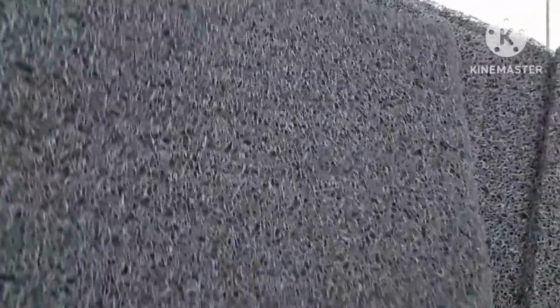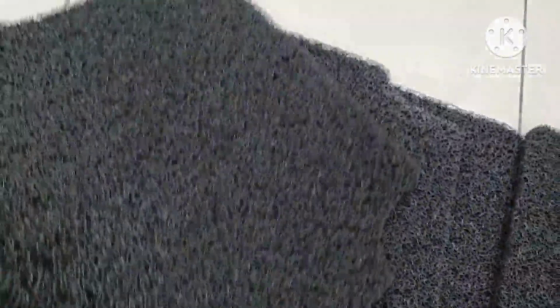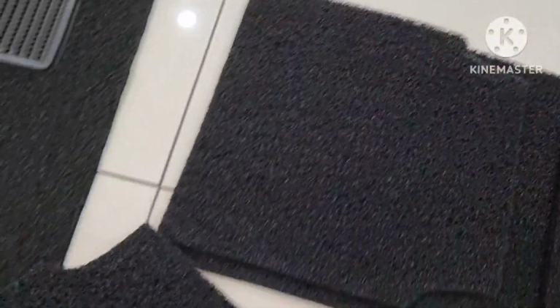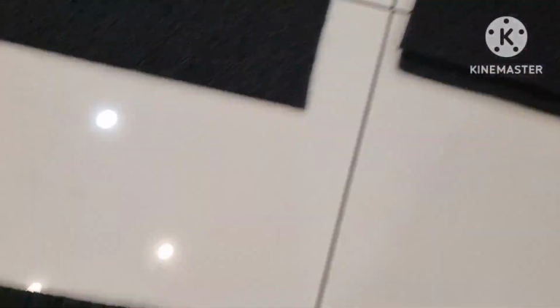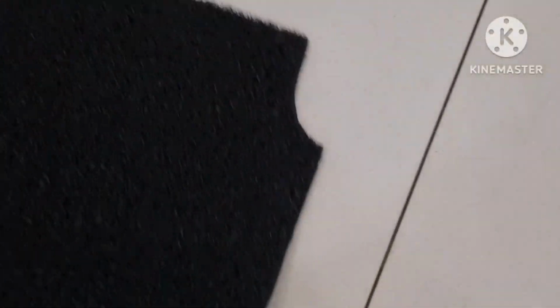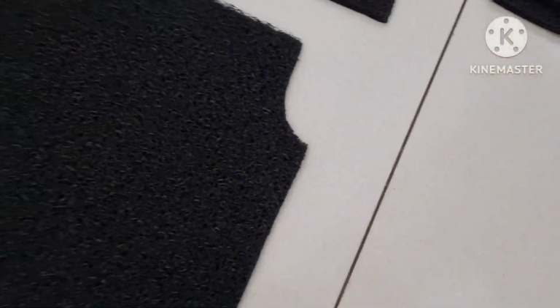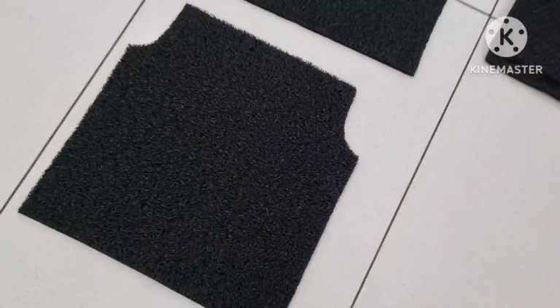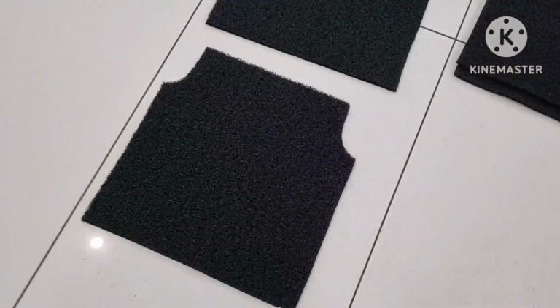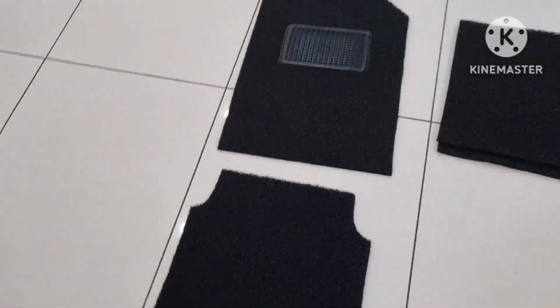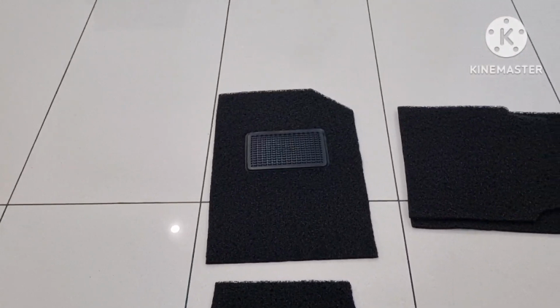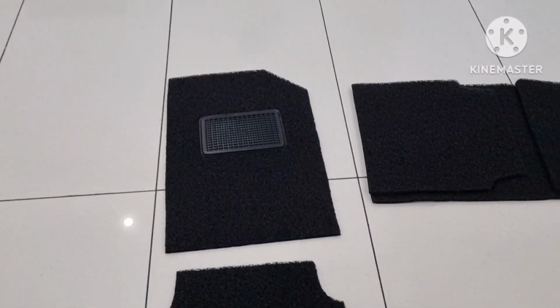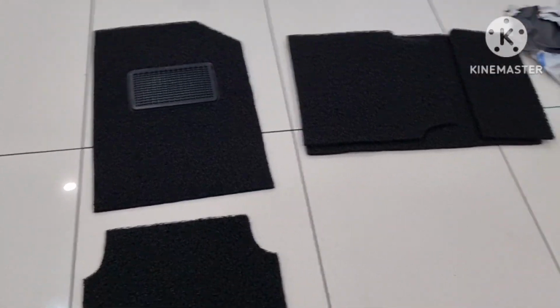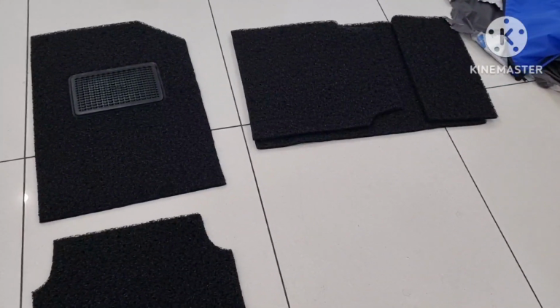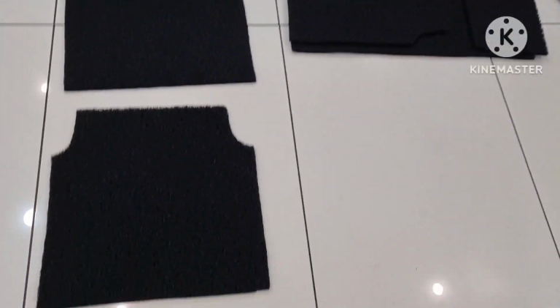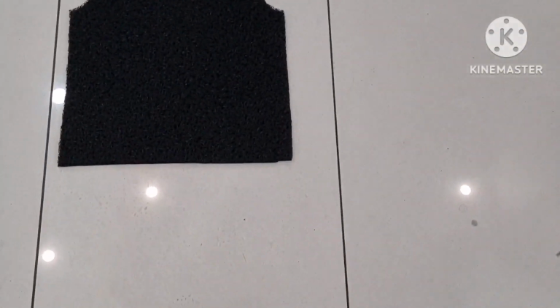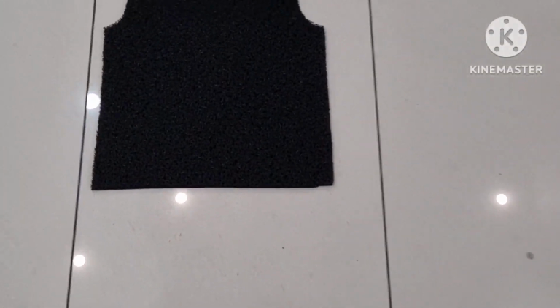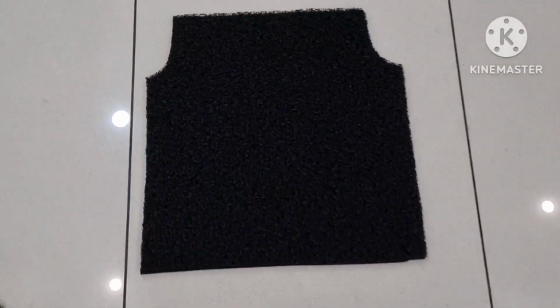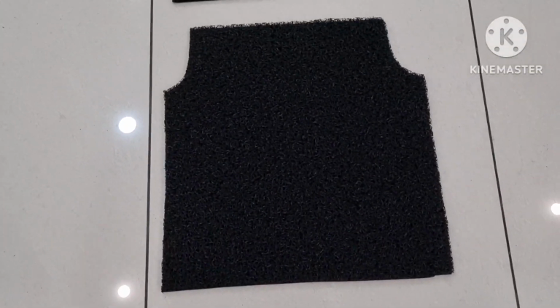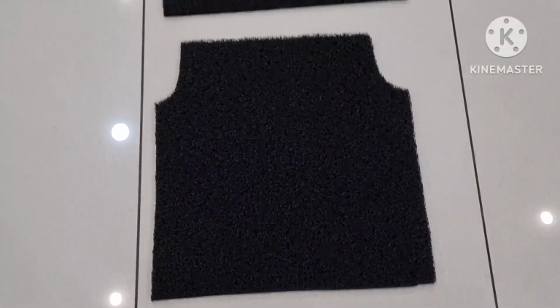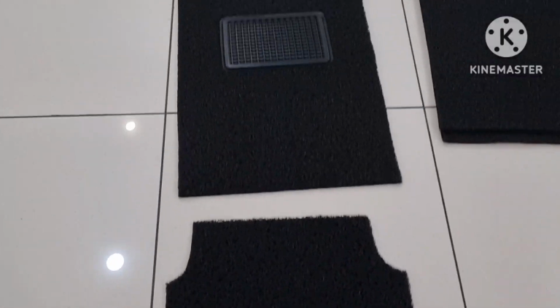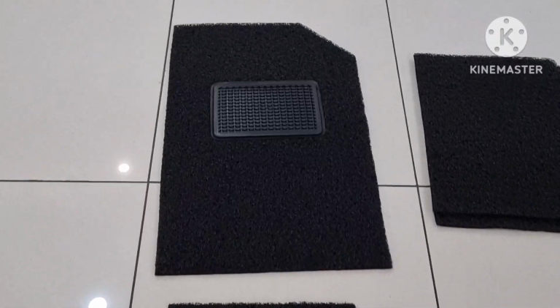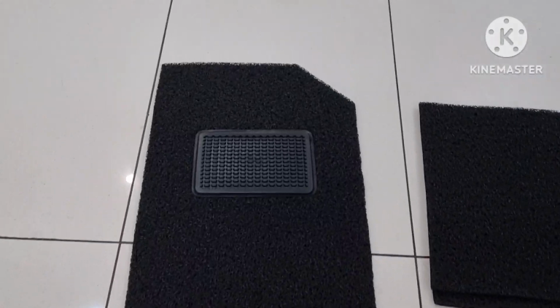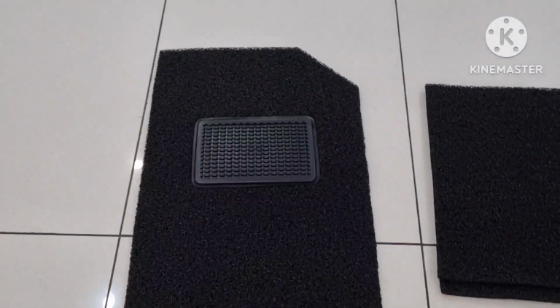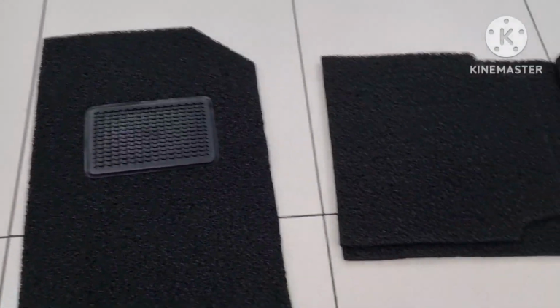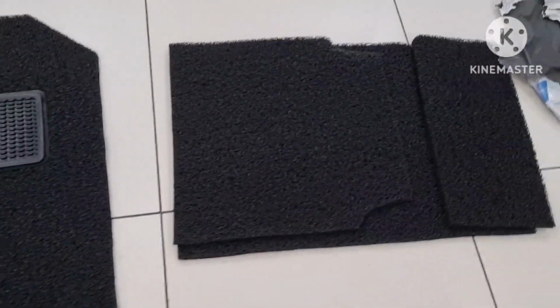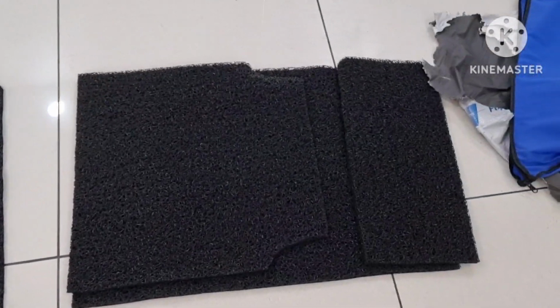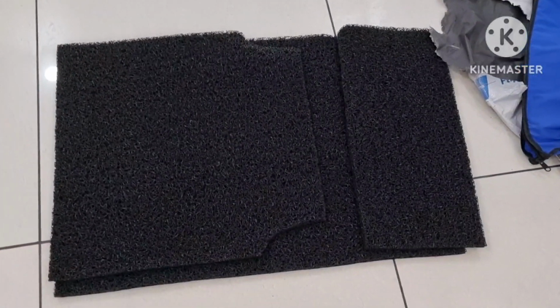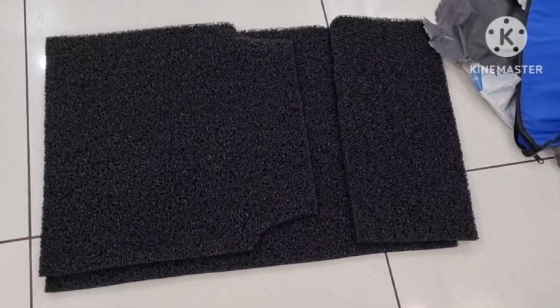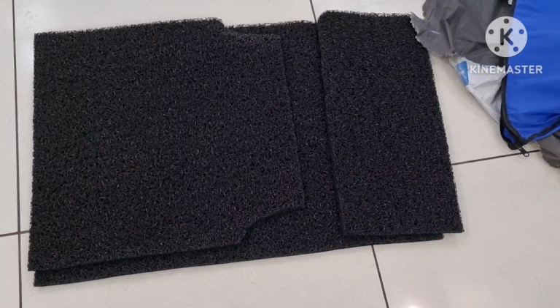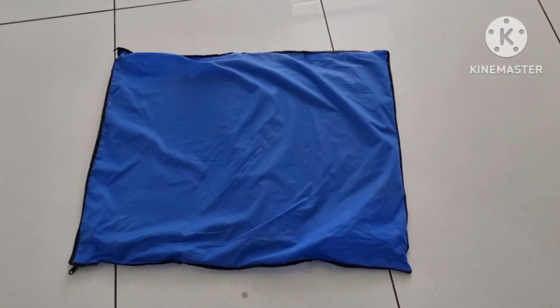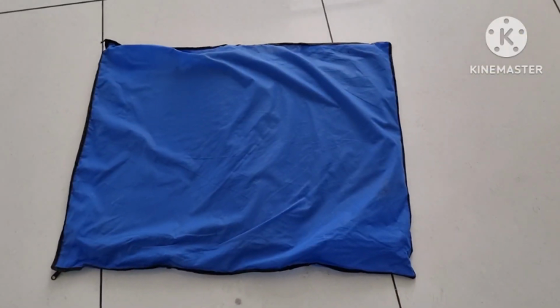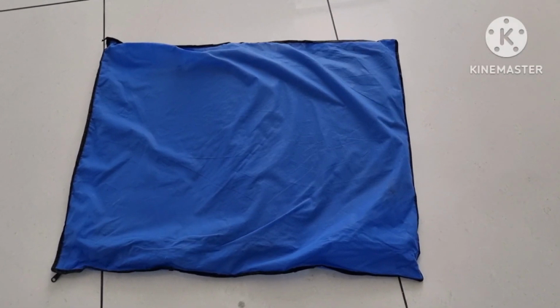The feel of the mats is quite nice and I think it's way better than the stock ones that usually come with the car. So these are the mats — let's pack them up and we'll be back in a minute to show you how they look in the car.